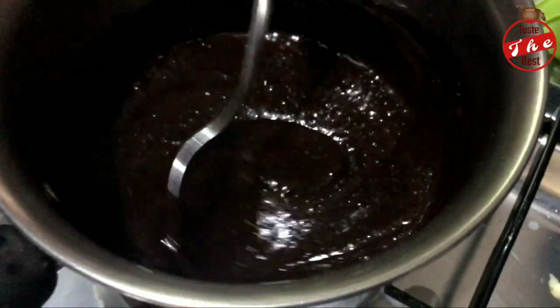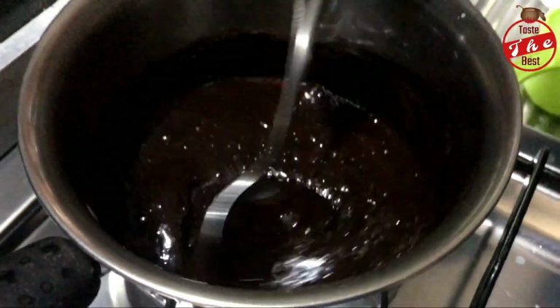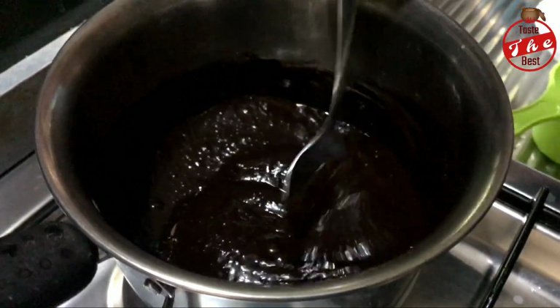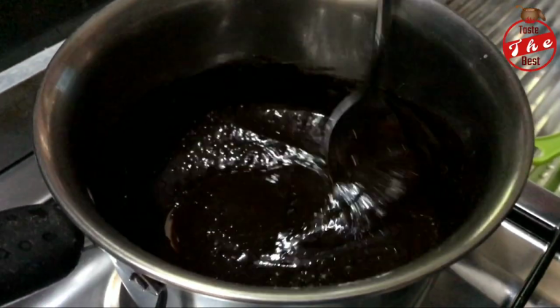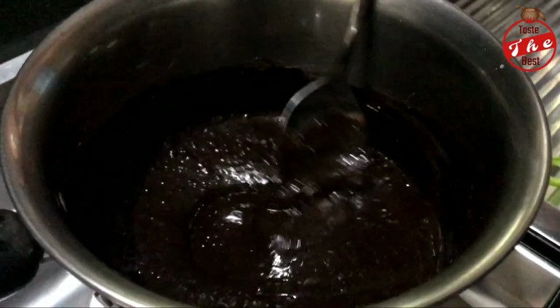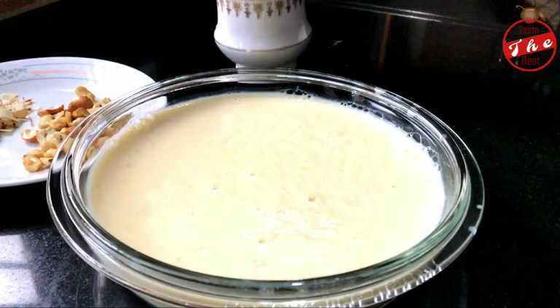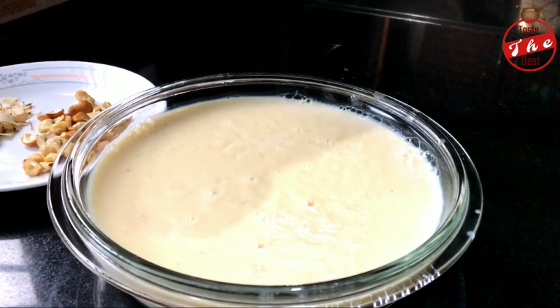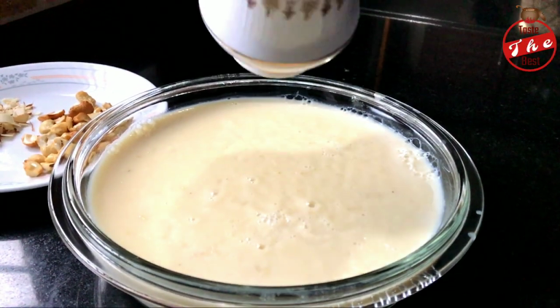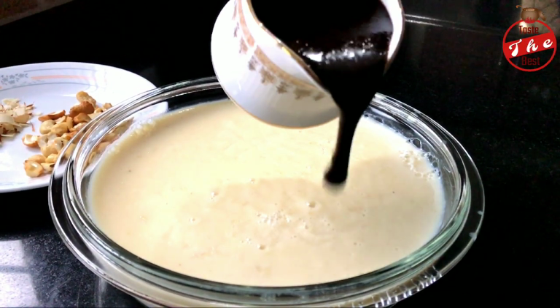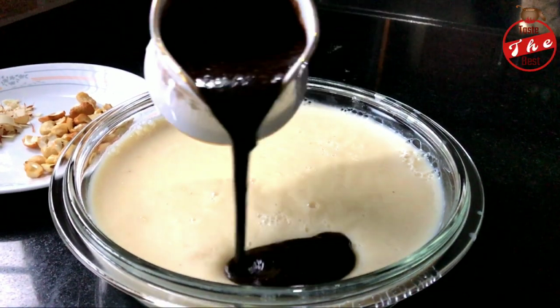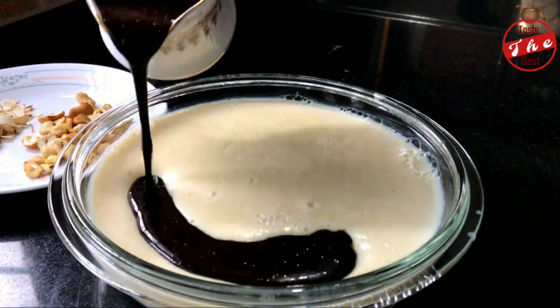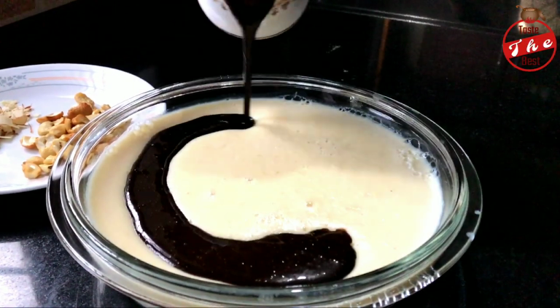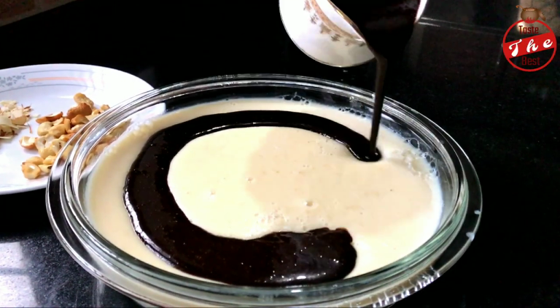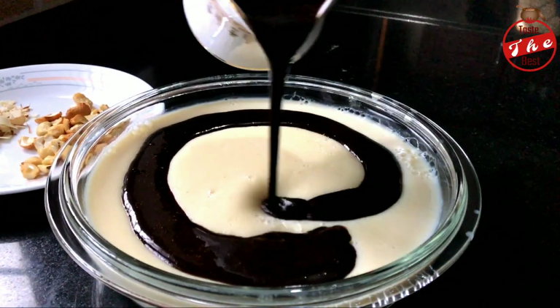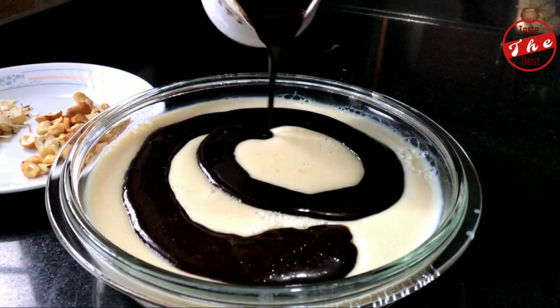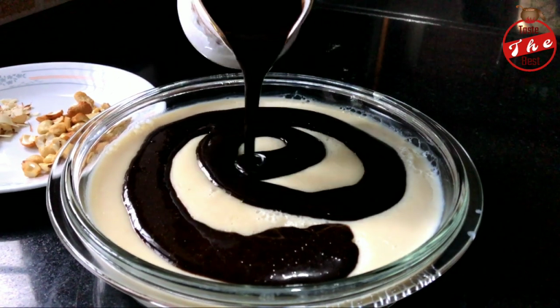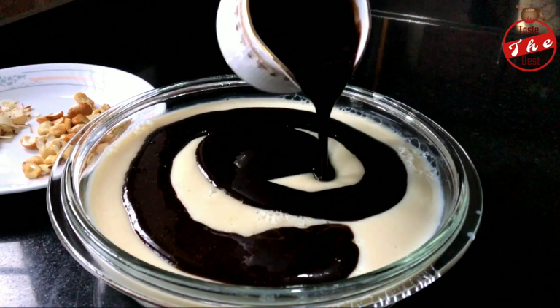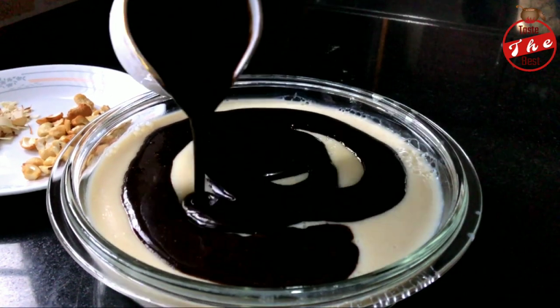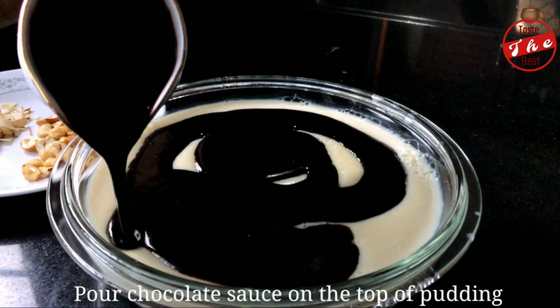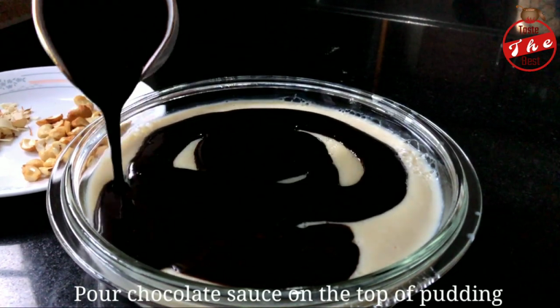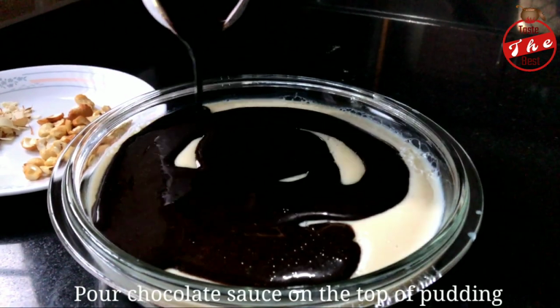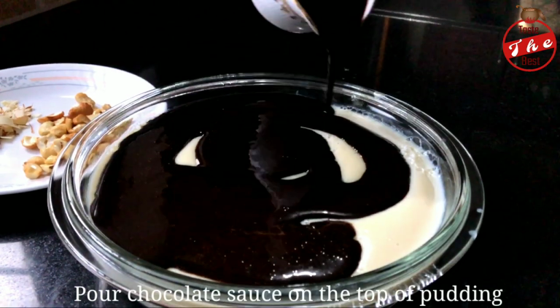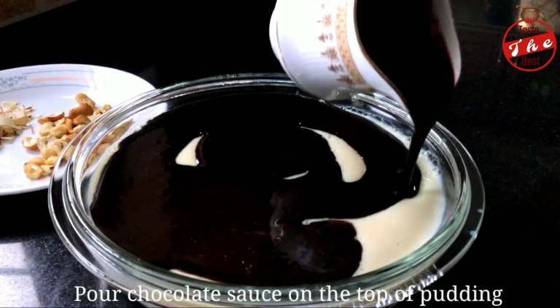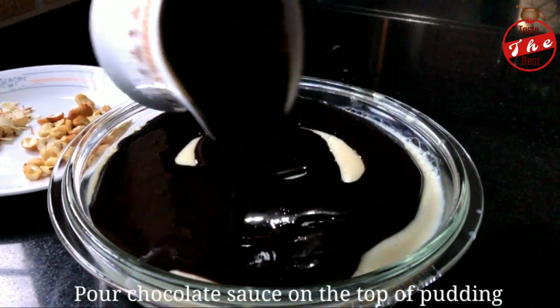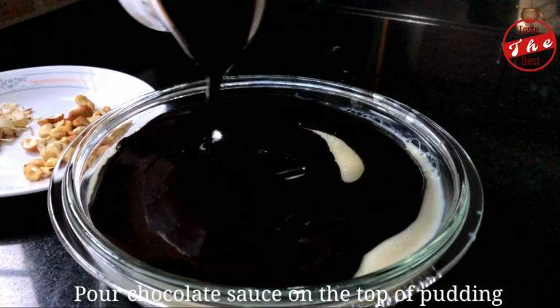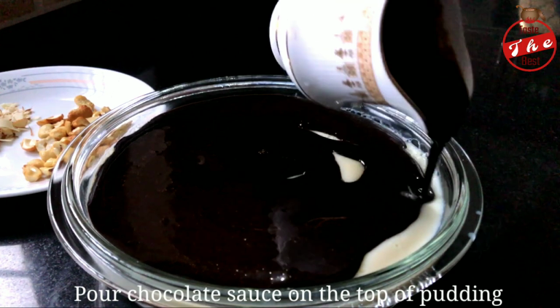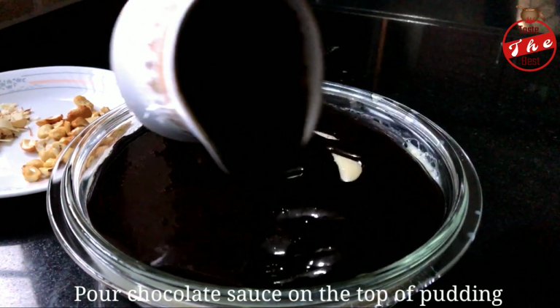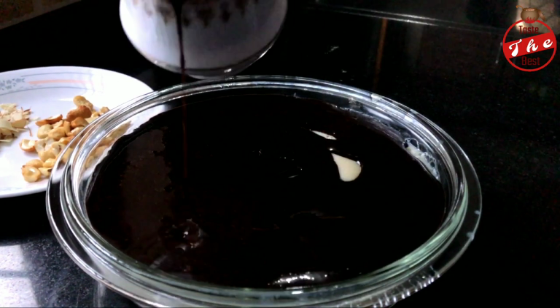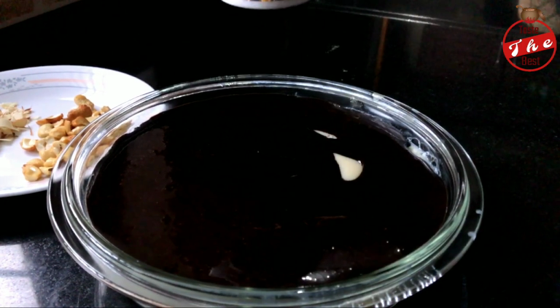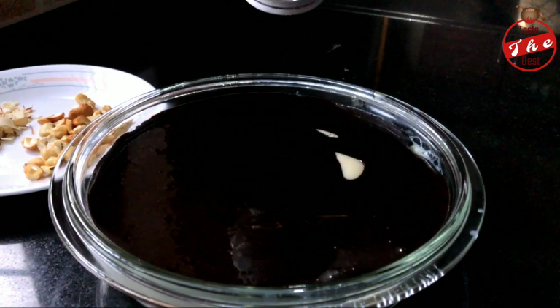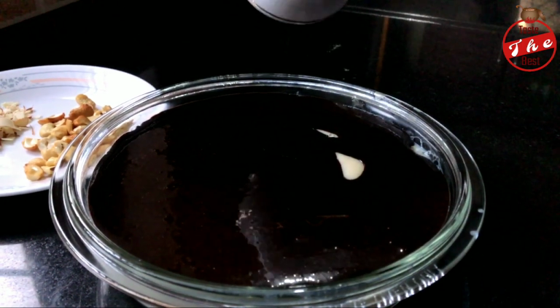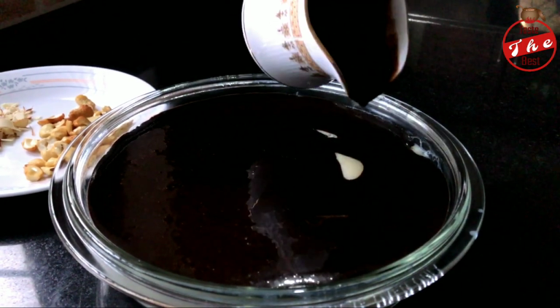We will start the pudding. I will give you a quick start of the pudding. I will add a chocolate sauce to the pudding. If you want to add a little chocolate sauce, you will have a choice.